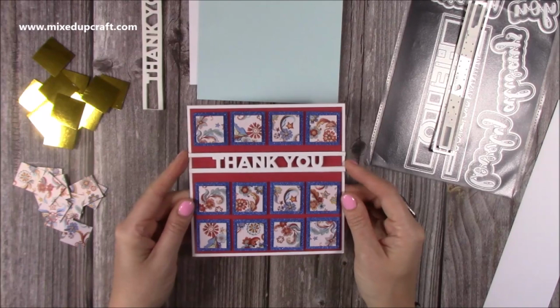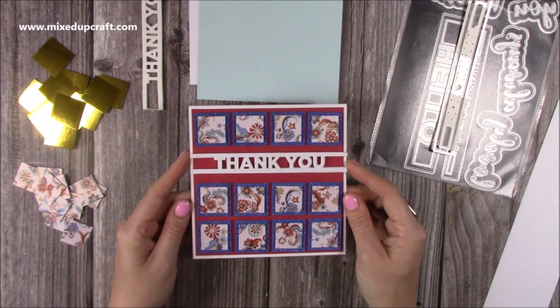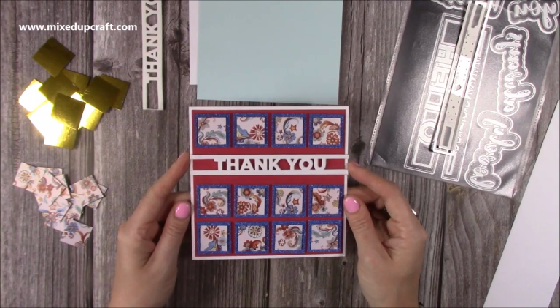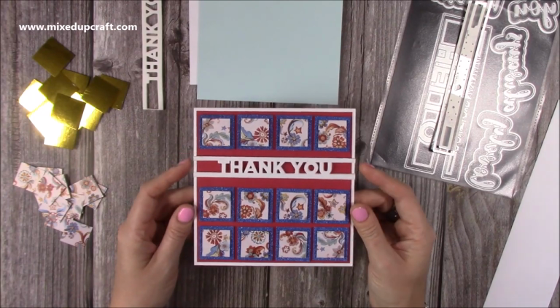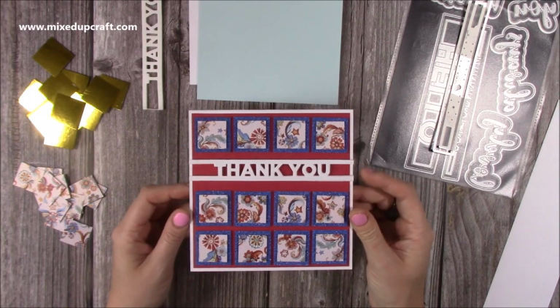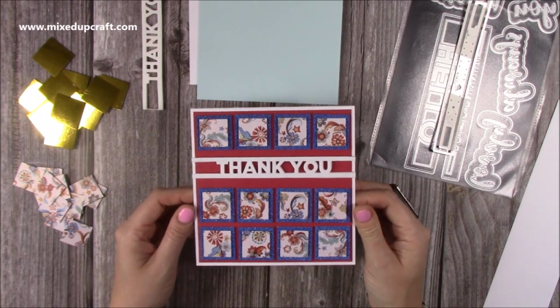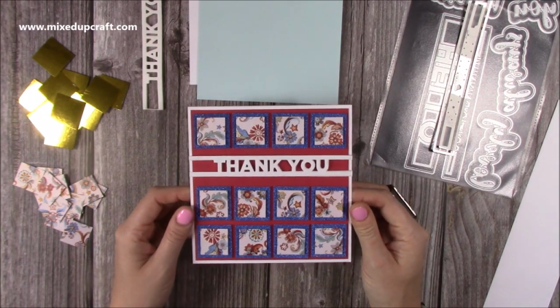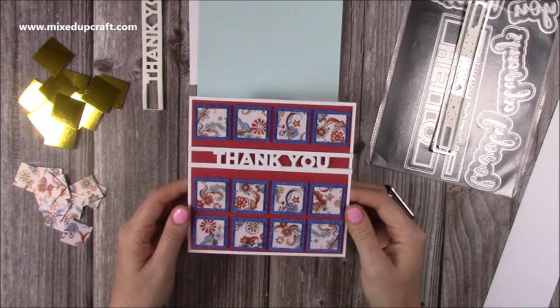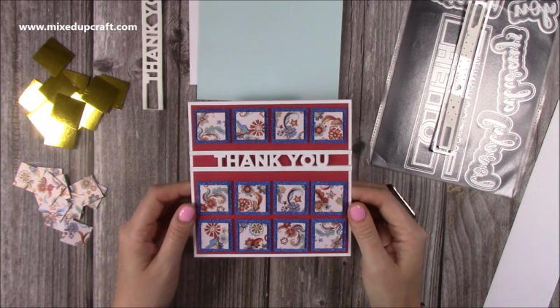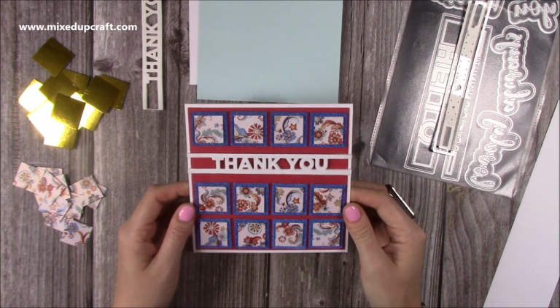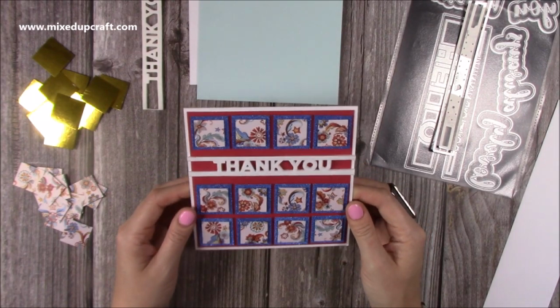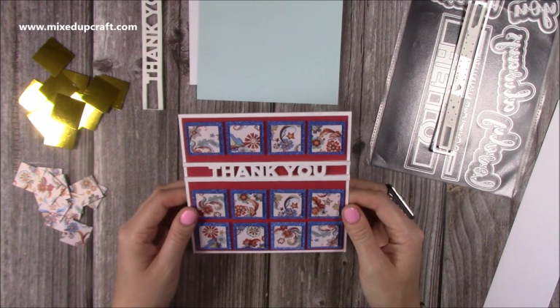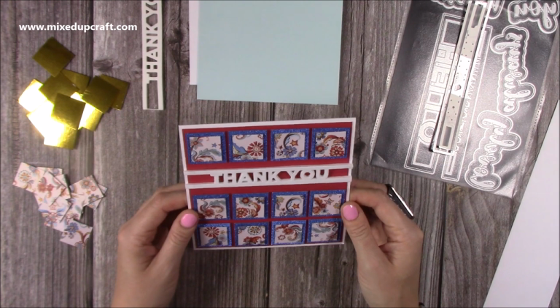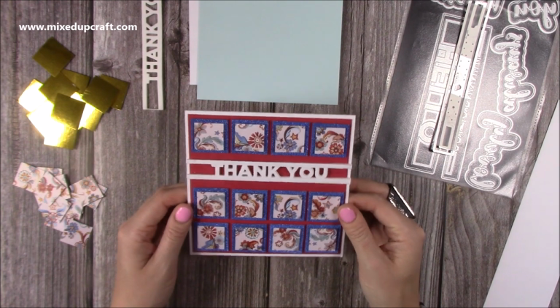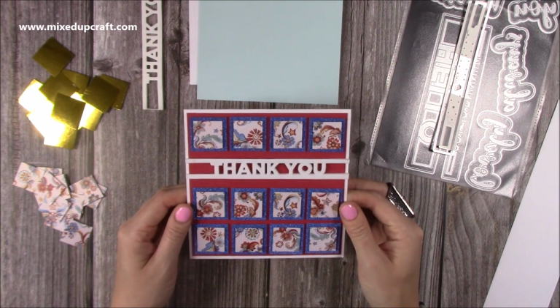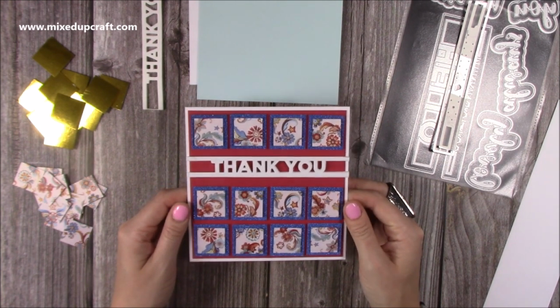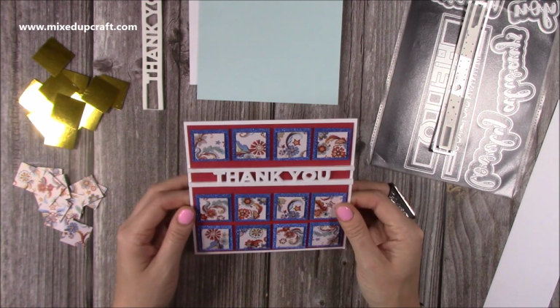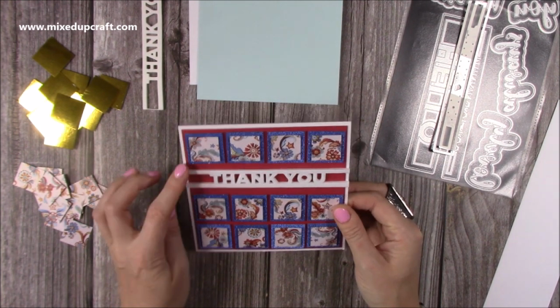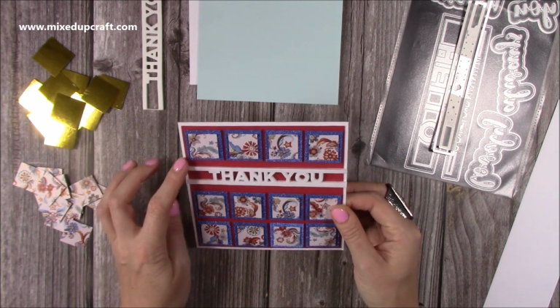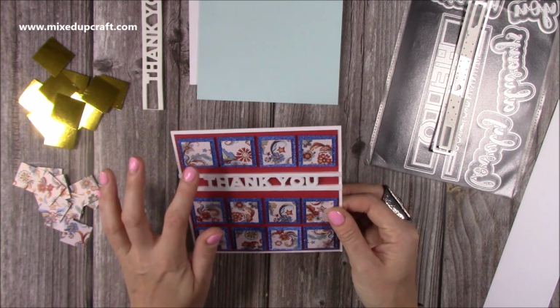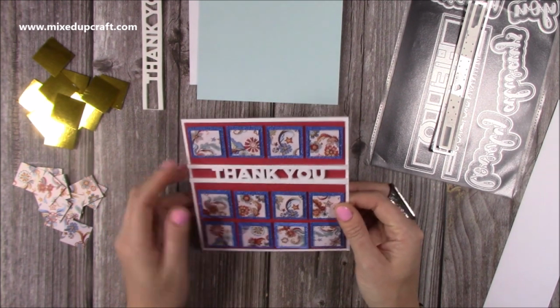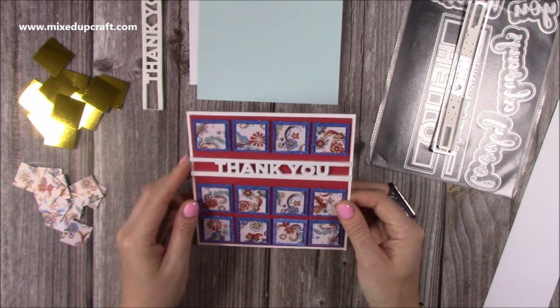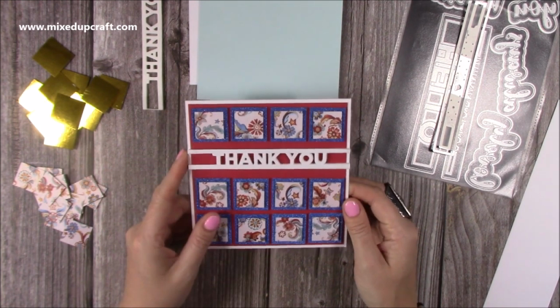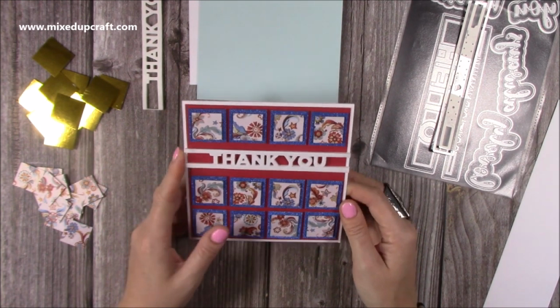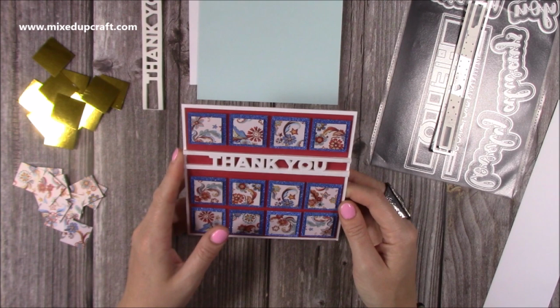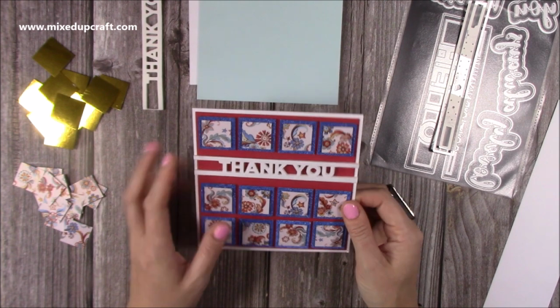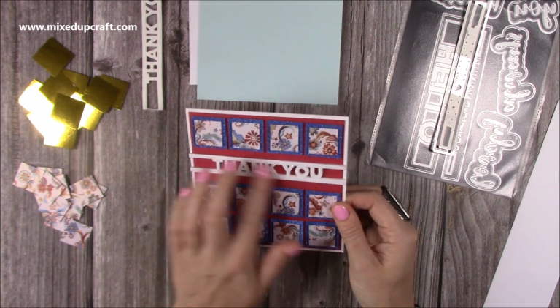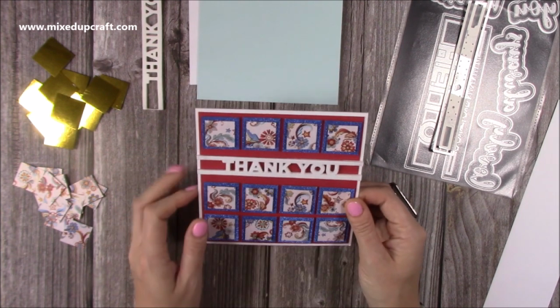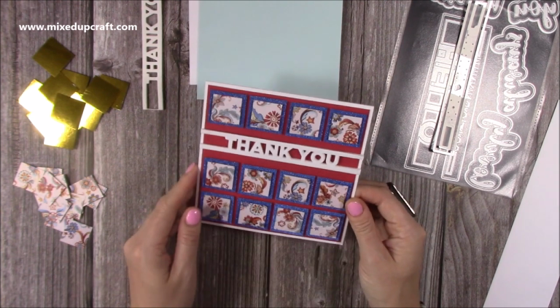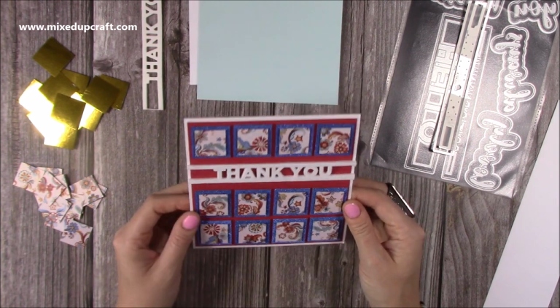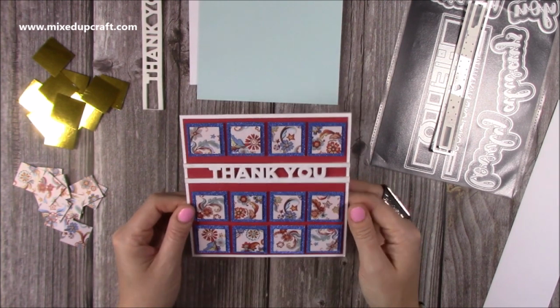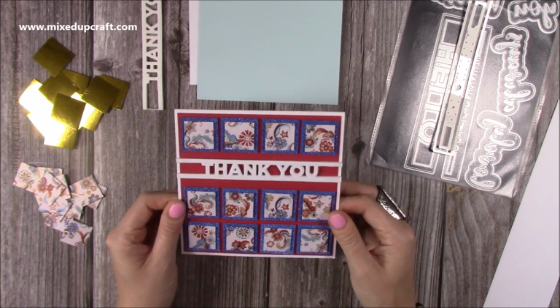Hi everybody, it's Sam at Mixed Up Craft. Thank you for watching my tutorial today. I've got another scrap hit video - this one is just a tile effect using scraps. The blue was scraps and the patterned paper is from the Circus Collection, and I've just got this thank you sentiment which I'll show you in a moment.